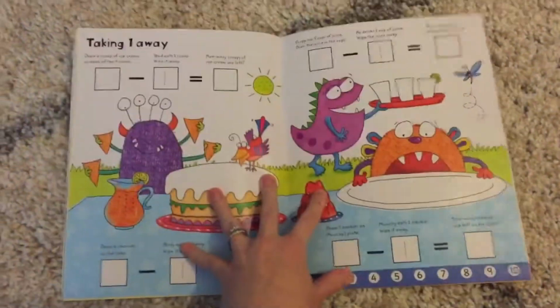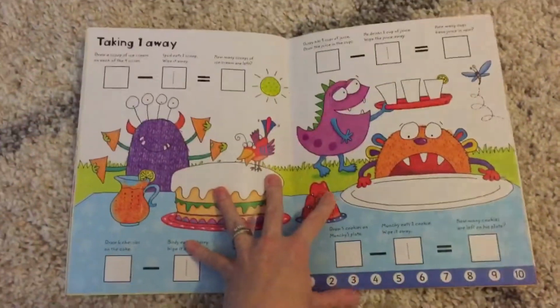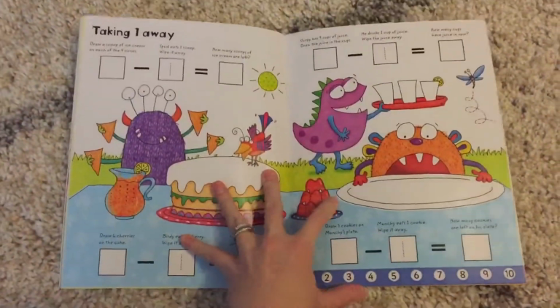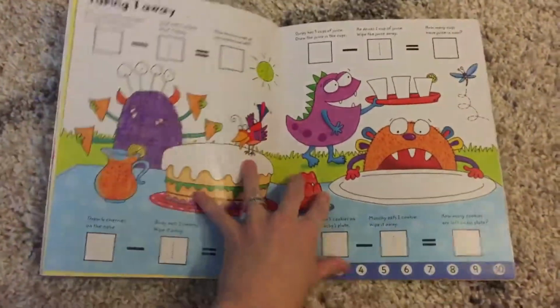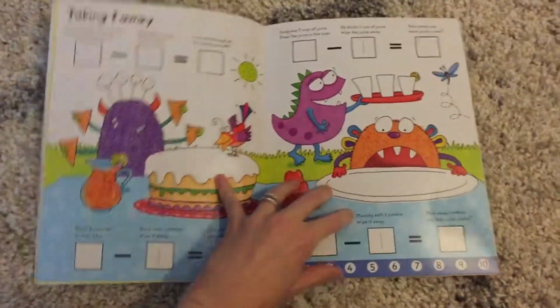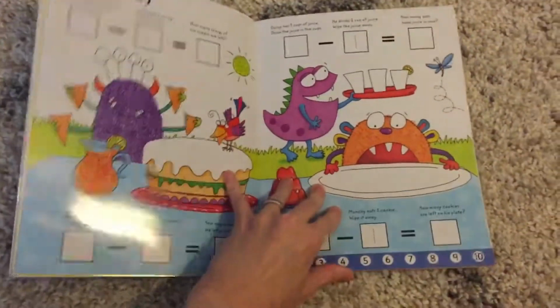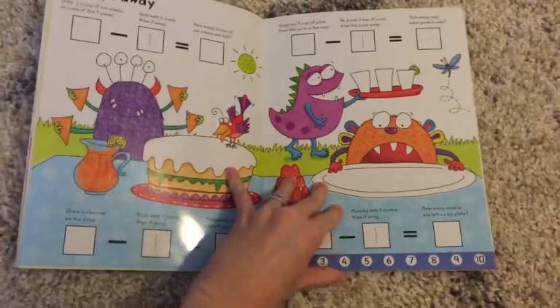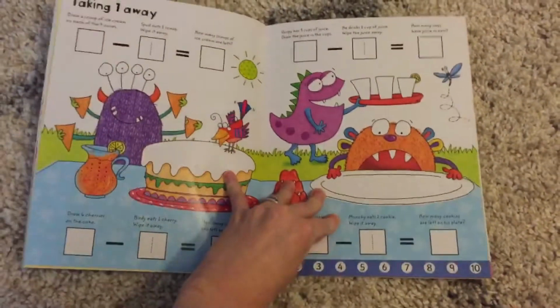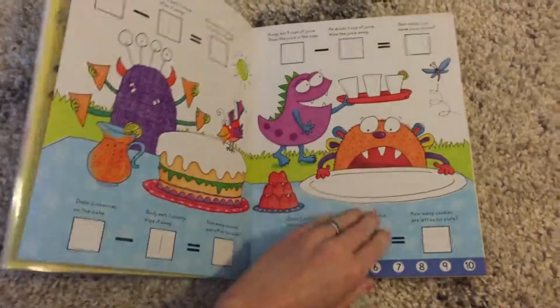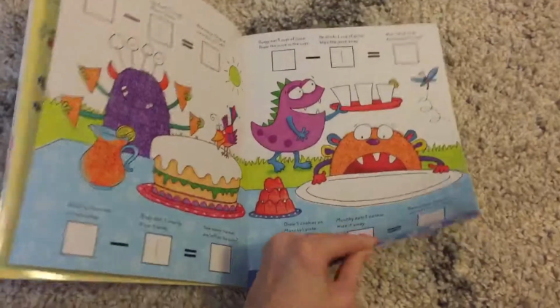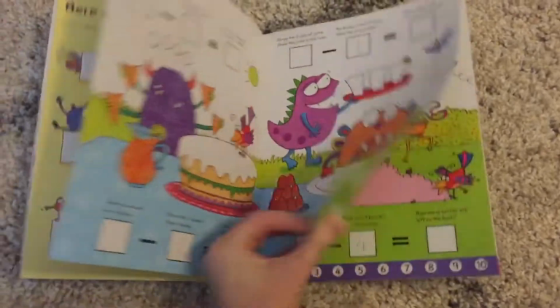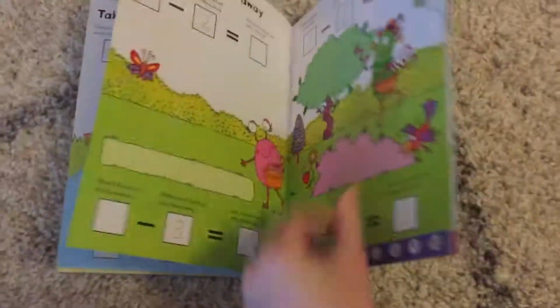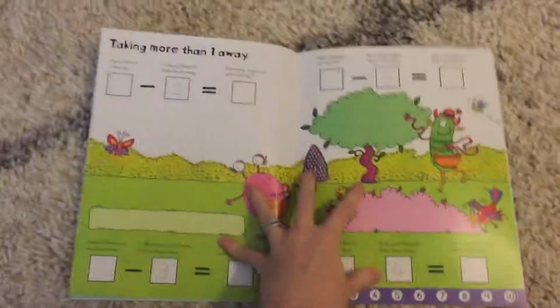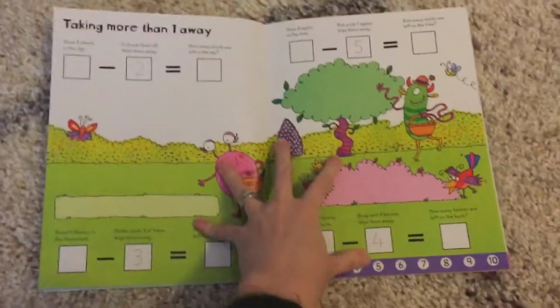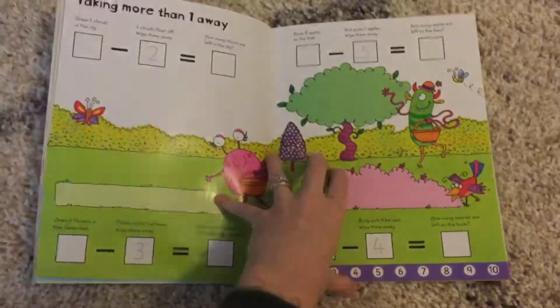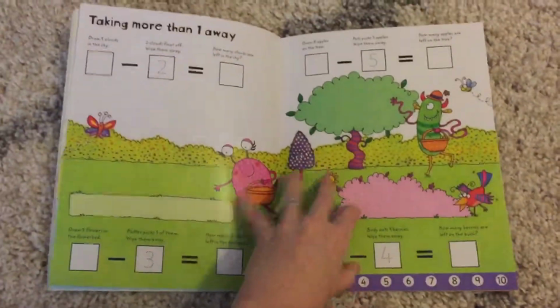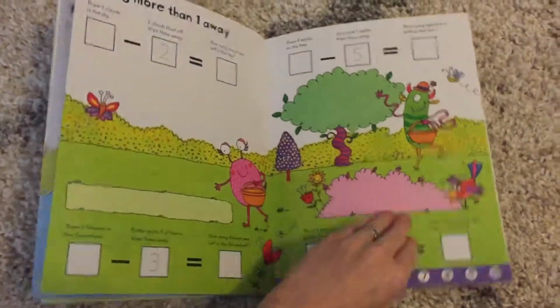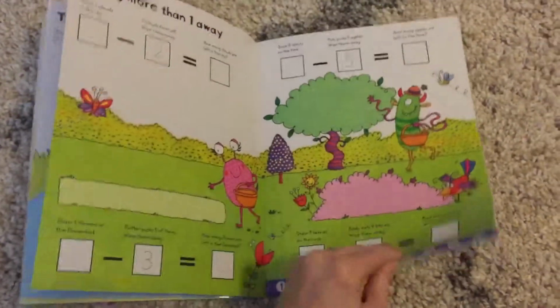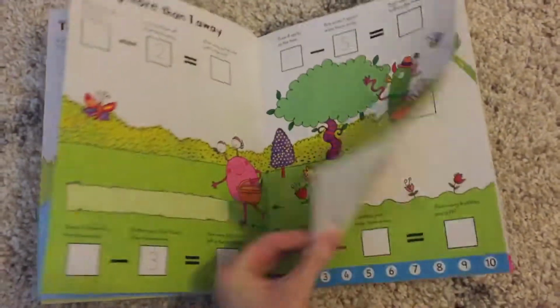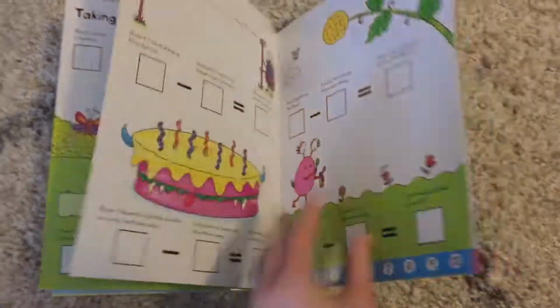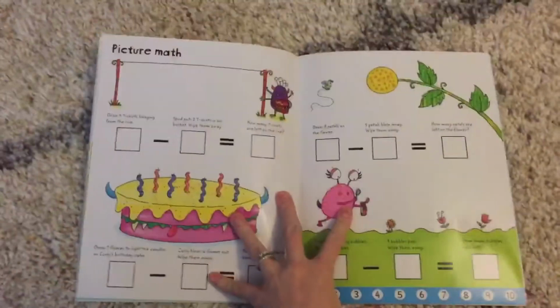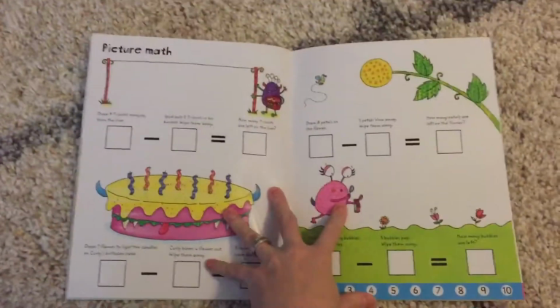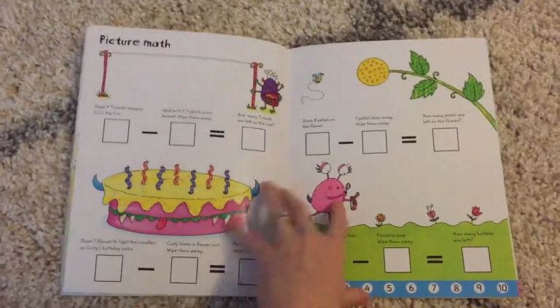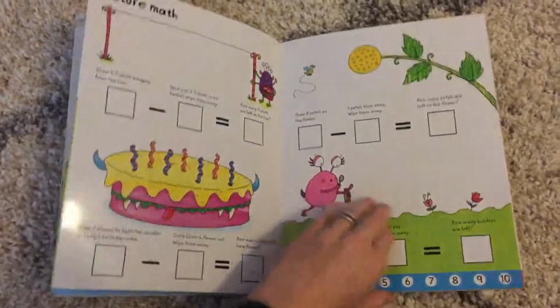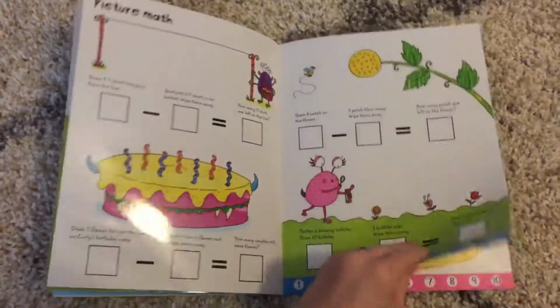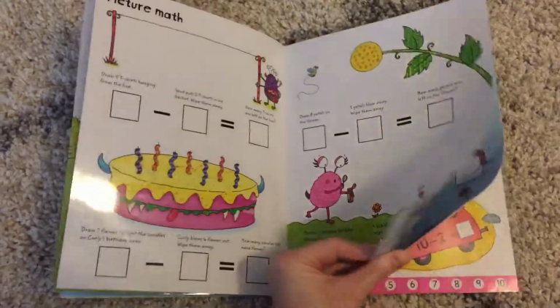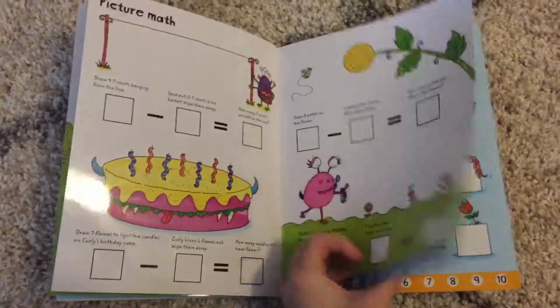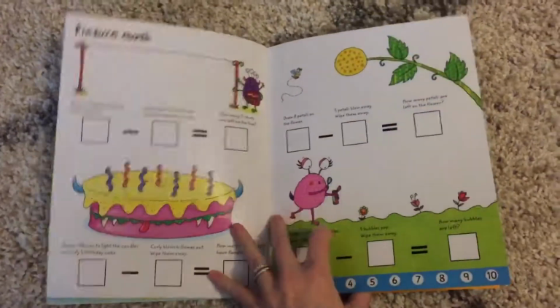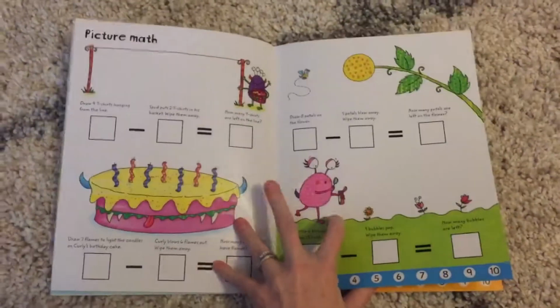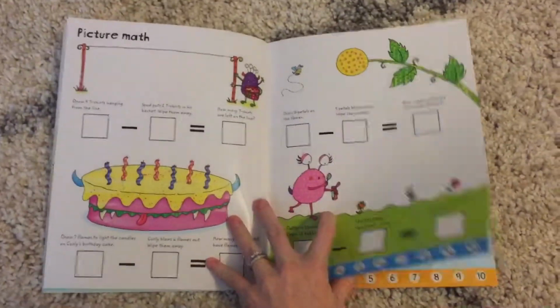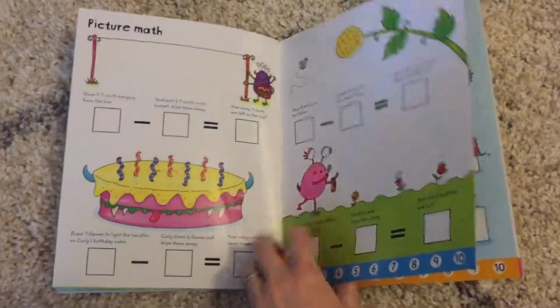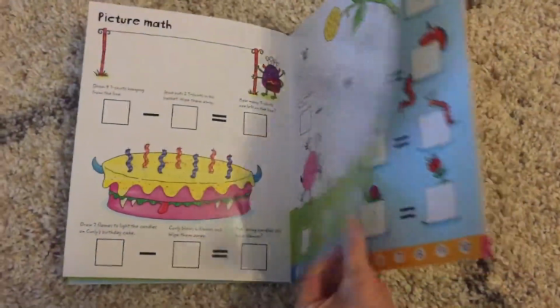And then simply taking one away, taking away more than one. Picture math again, which is great for your visual learners.